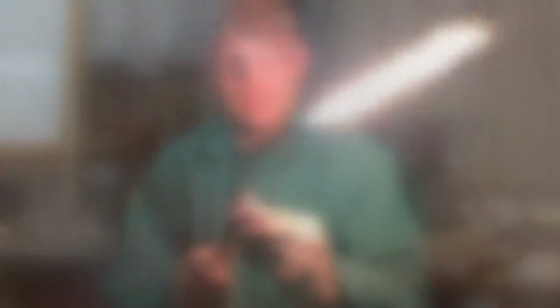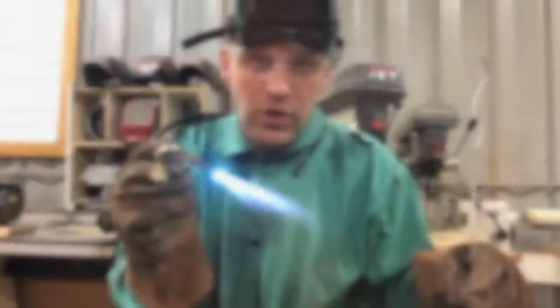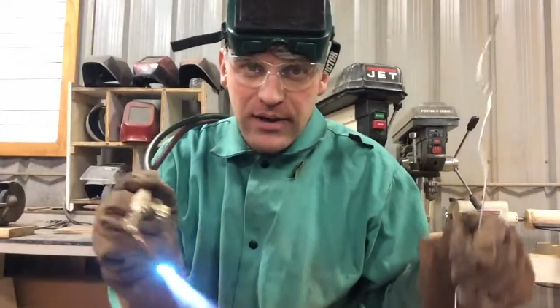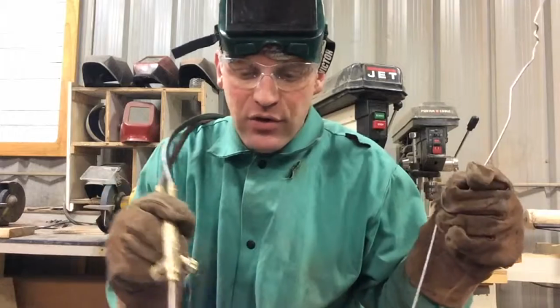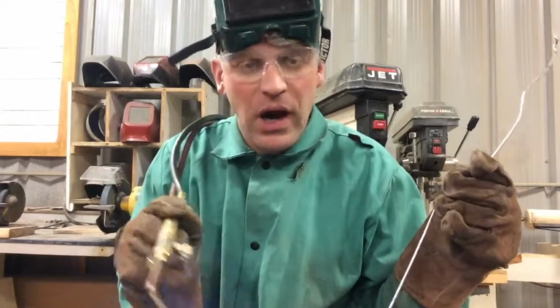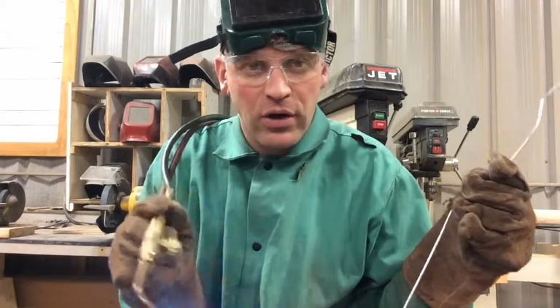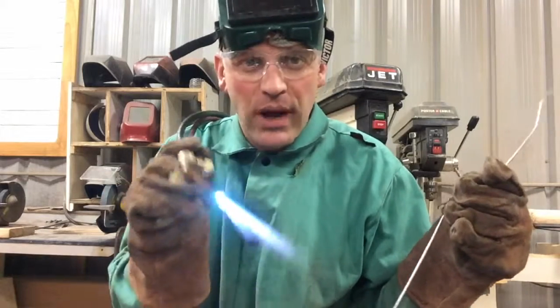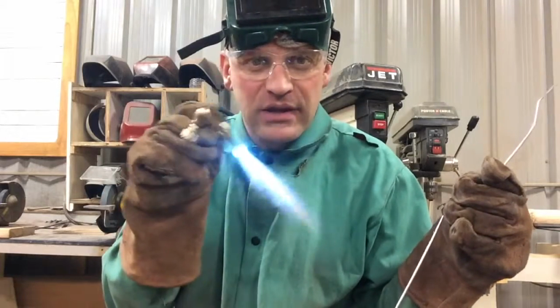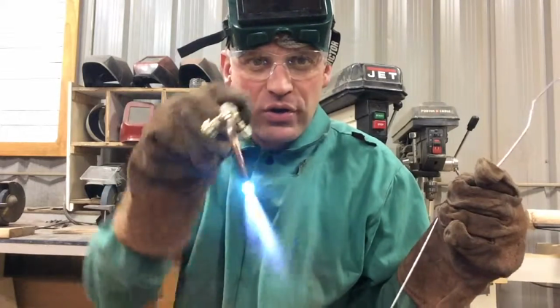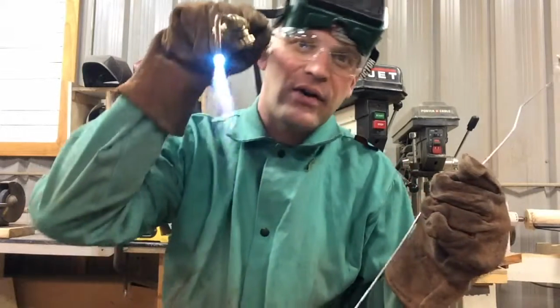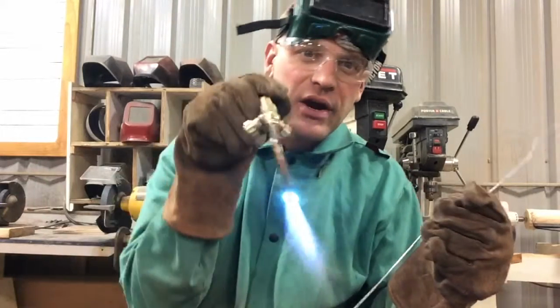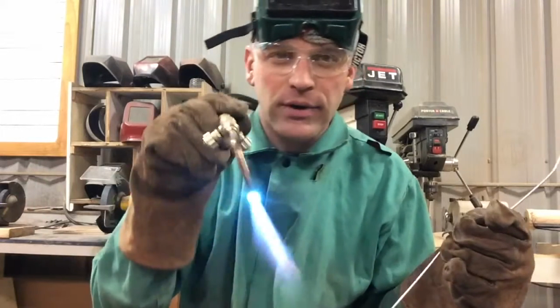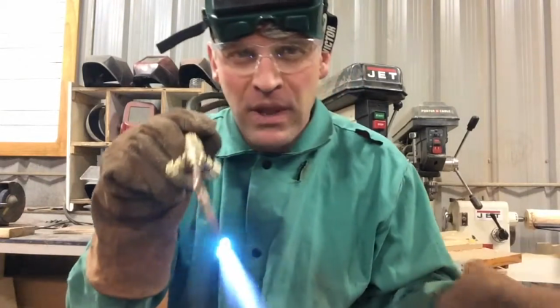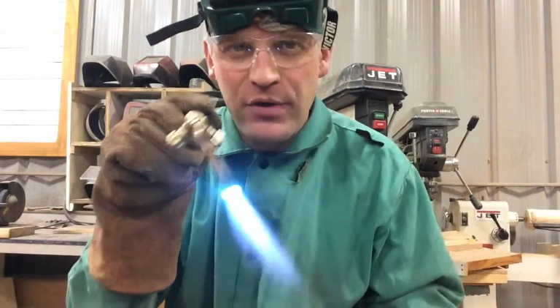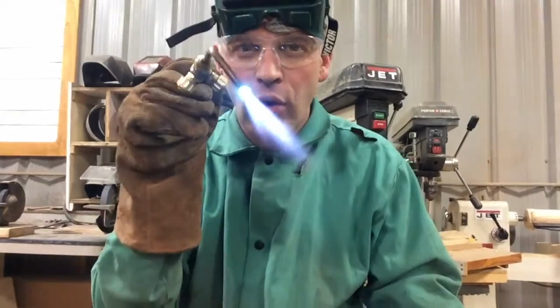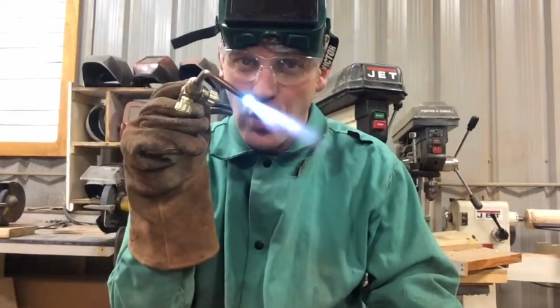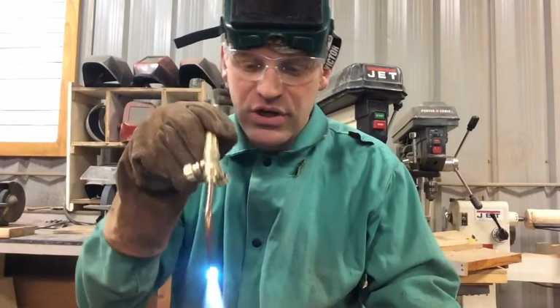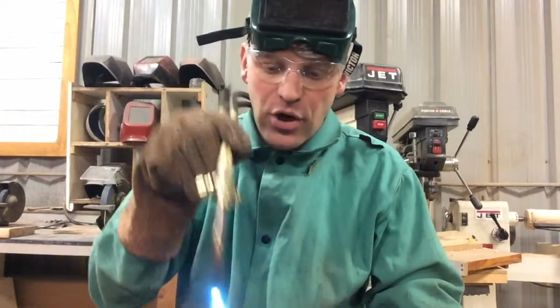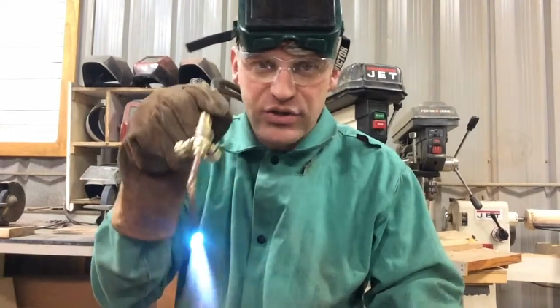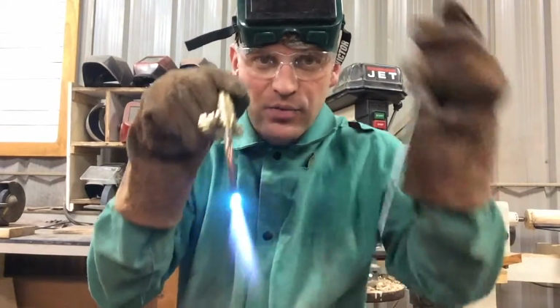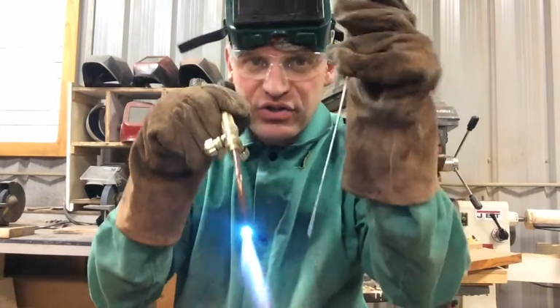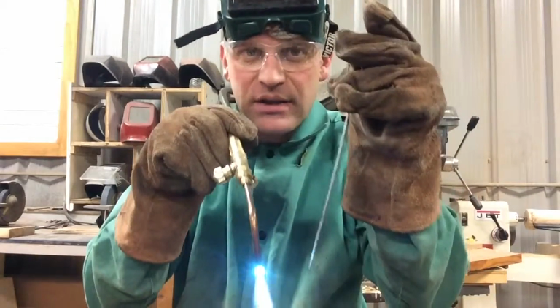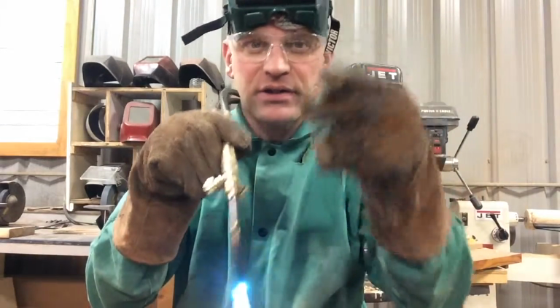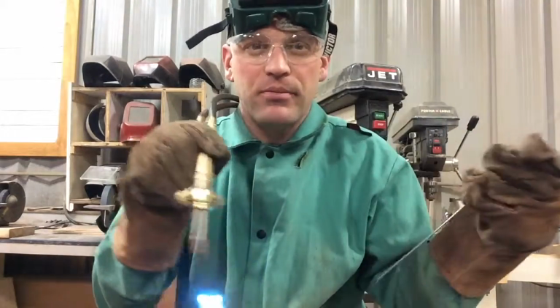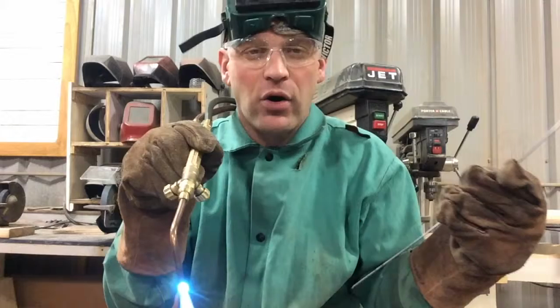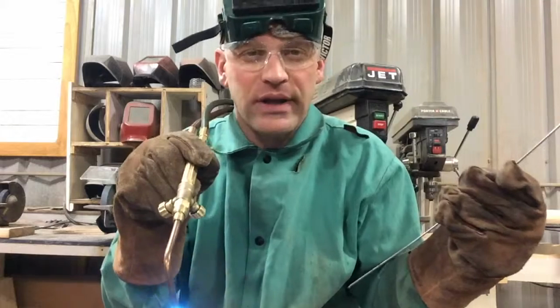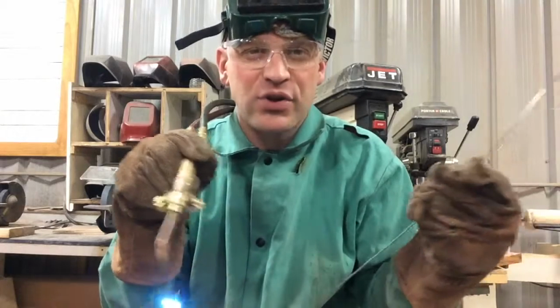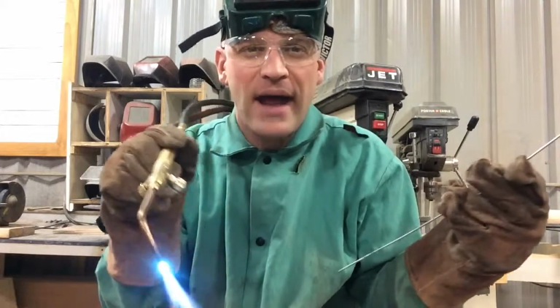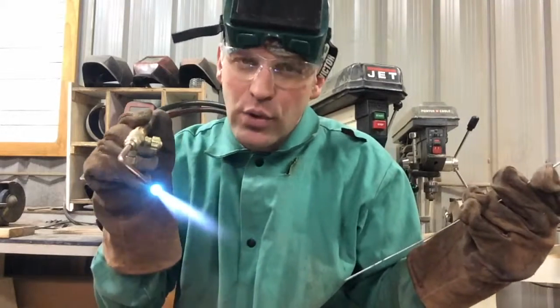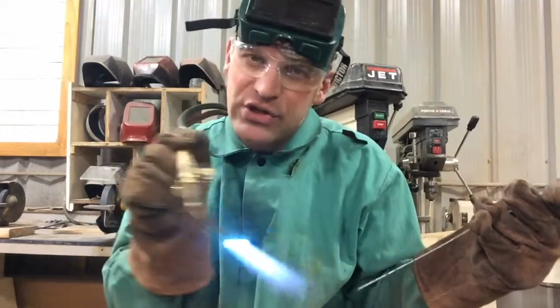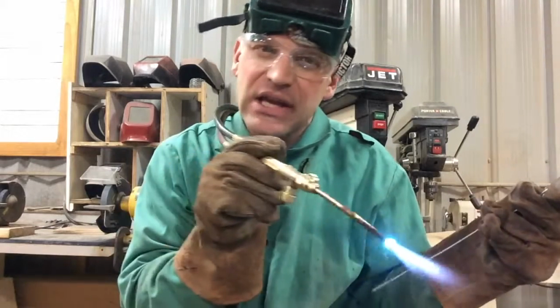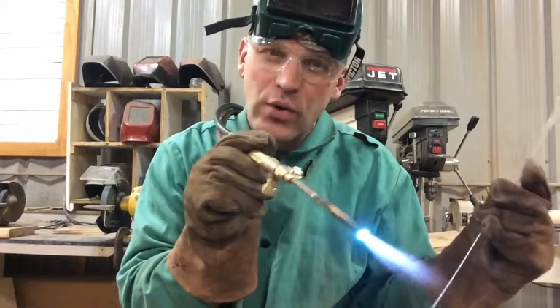You're going to go ahead and make your puddle by making circles. Now, very important how you hold your torch. You don't want it pointing straight down at the metal because it's going to make a hole in that — it's too hot. We want to push that heat forward.